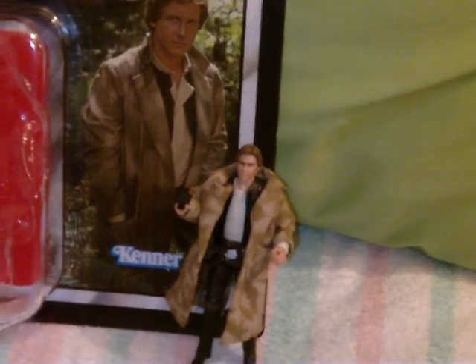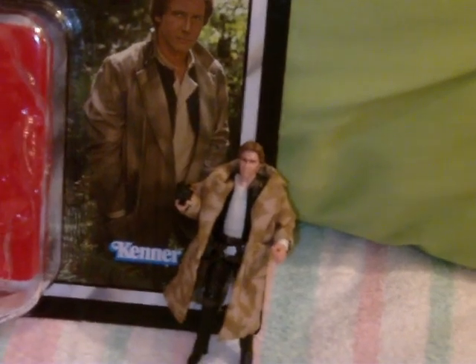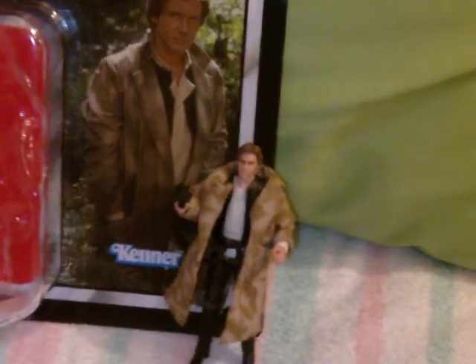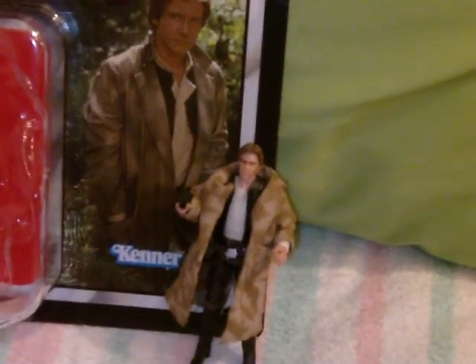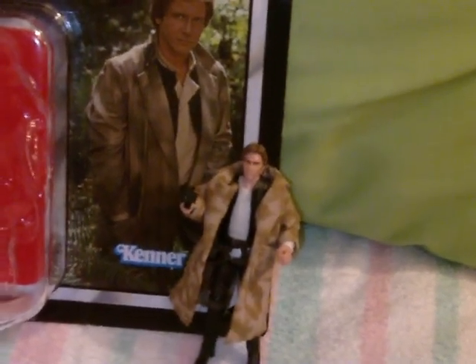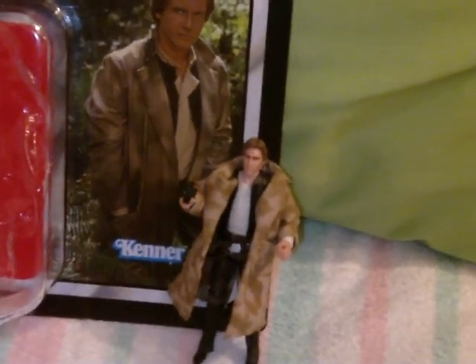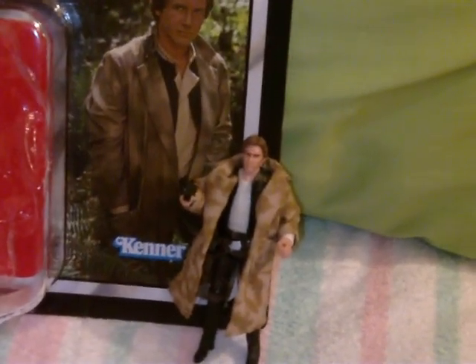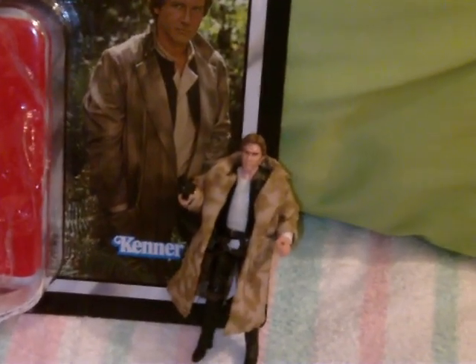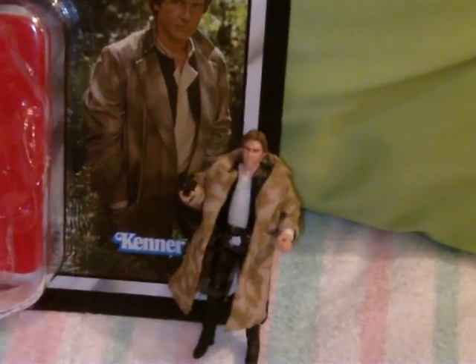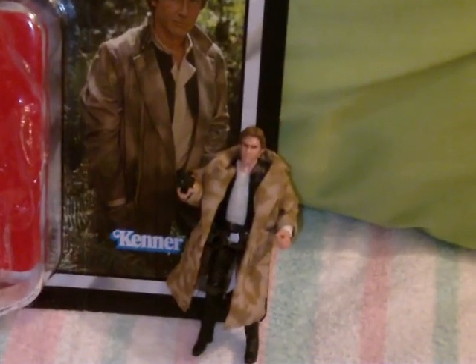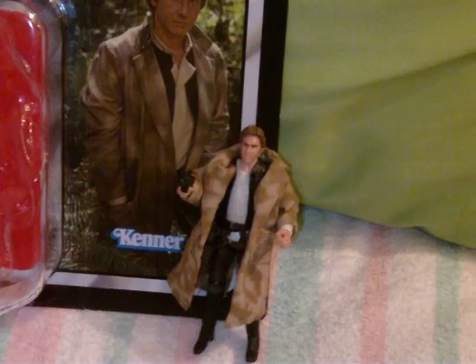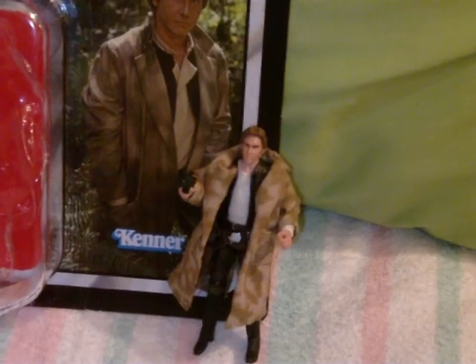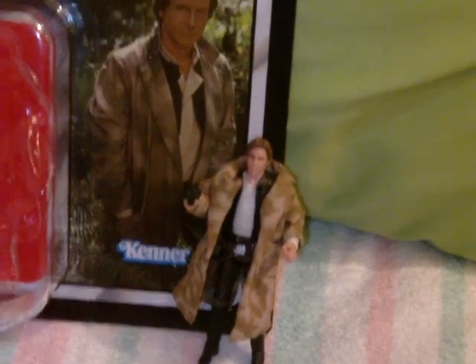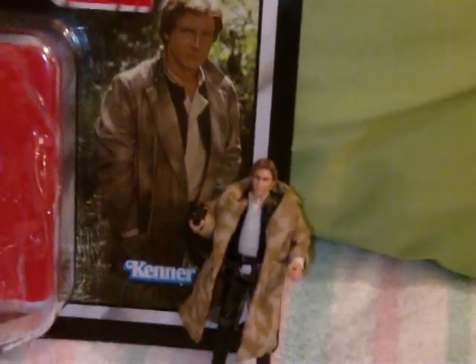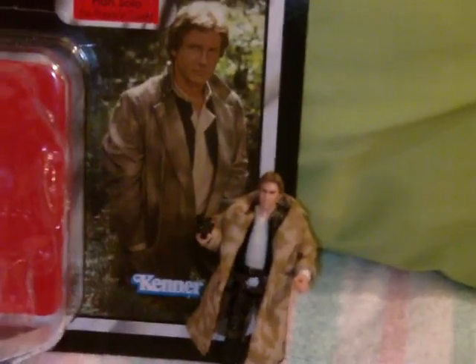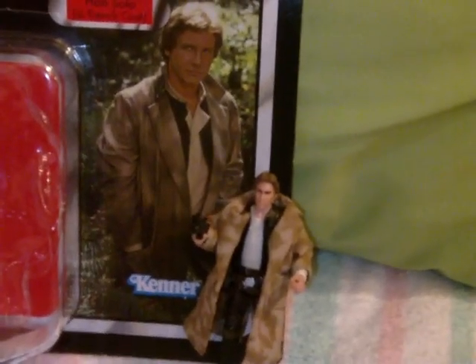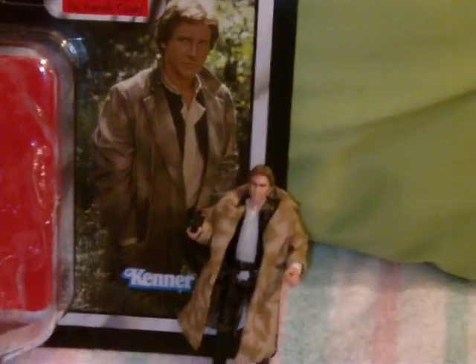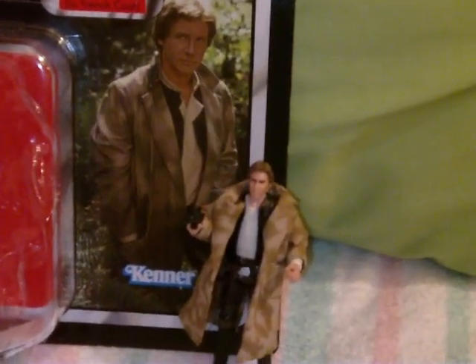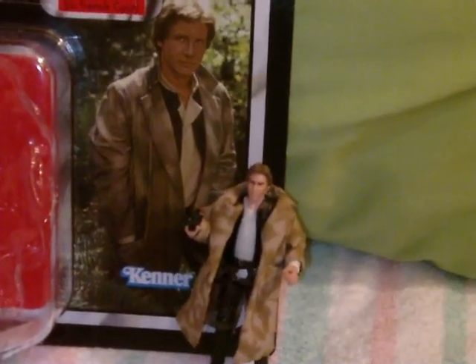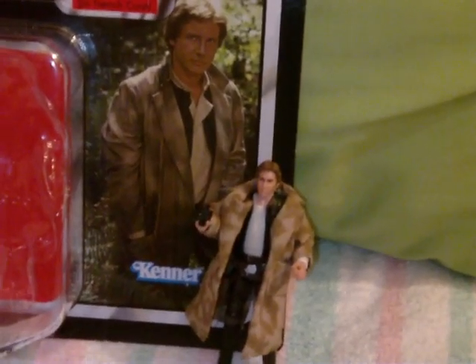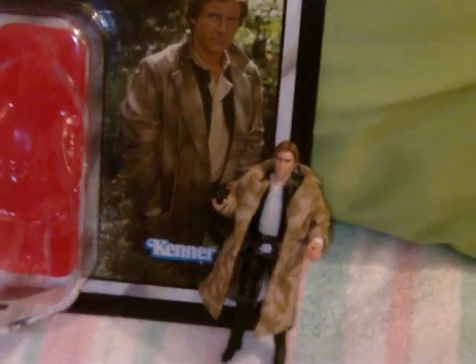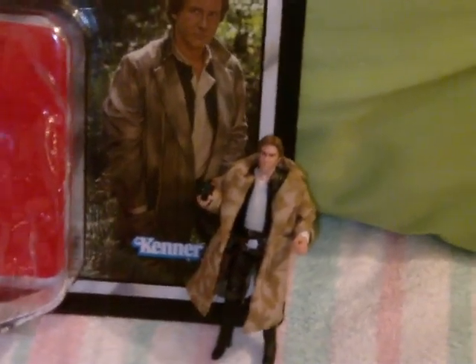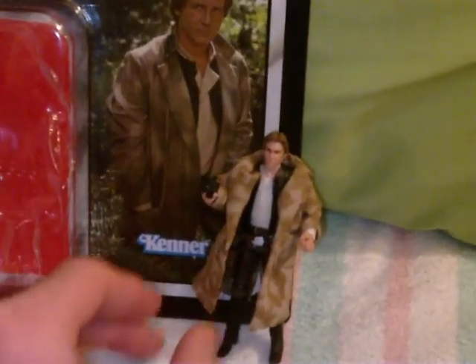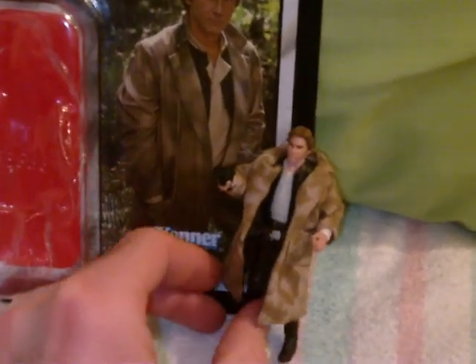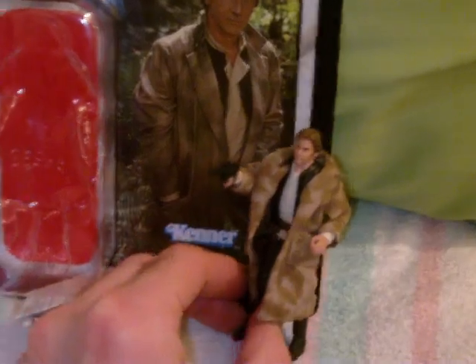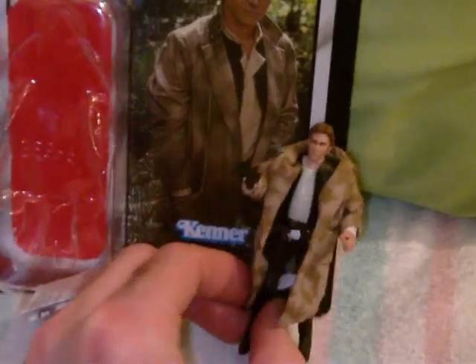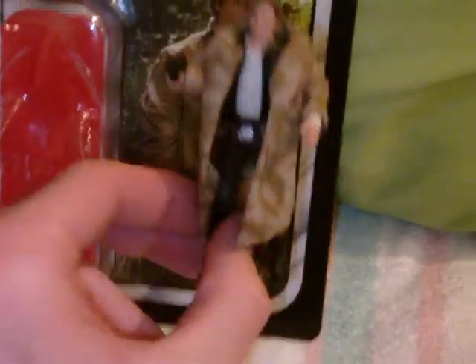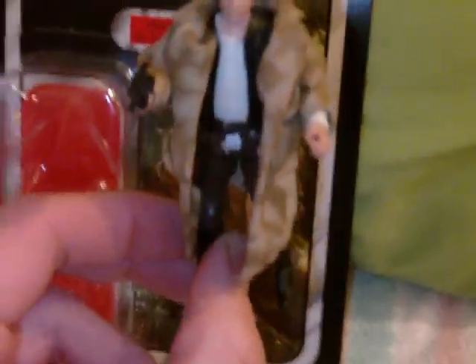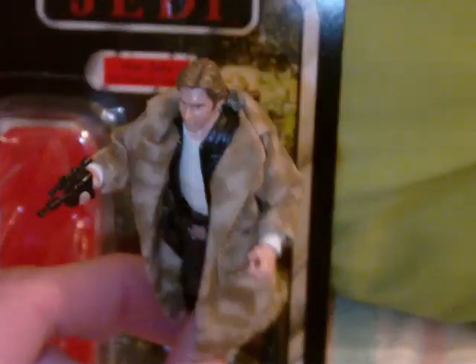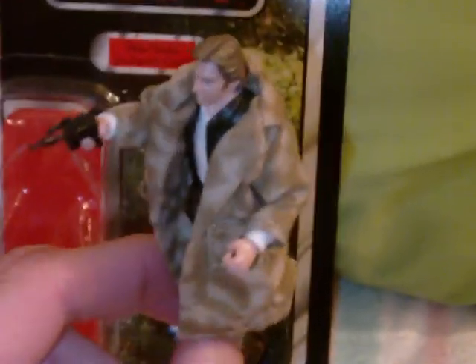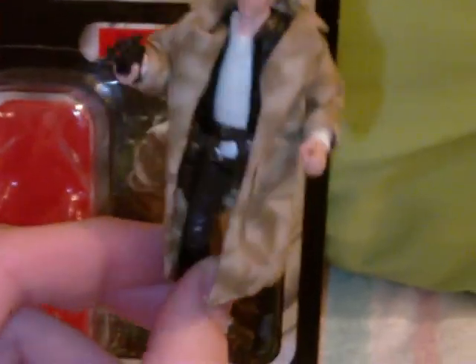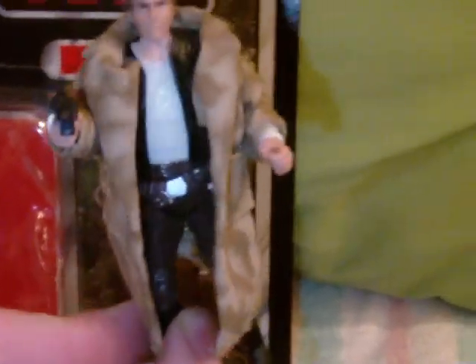Hey guys, Arctrooper Mark here, back with another Star Wars action figure review, and today I have another figure from the Vintage Collection — the Han Solo in Endor Trench Coat.